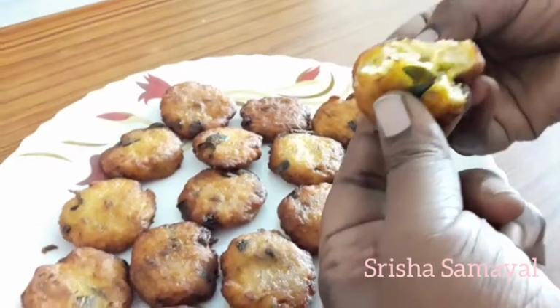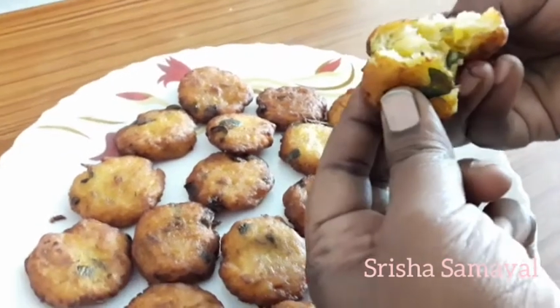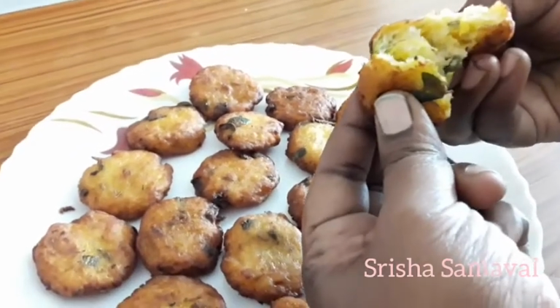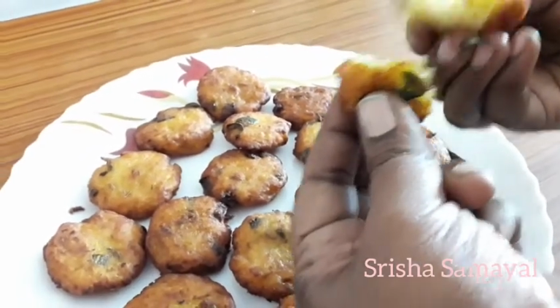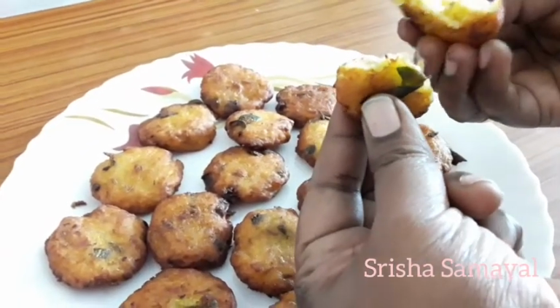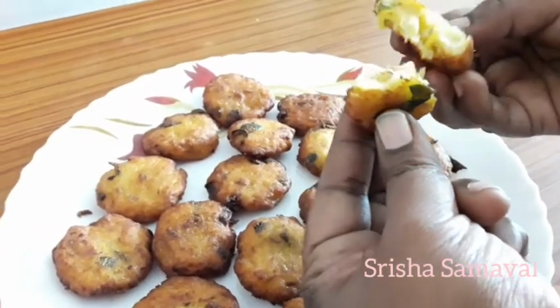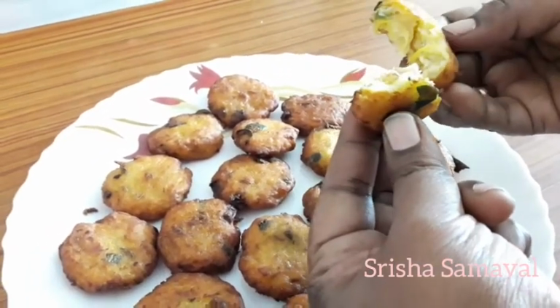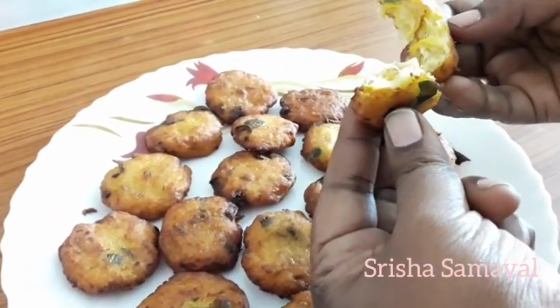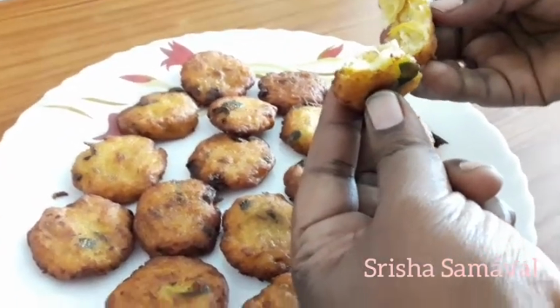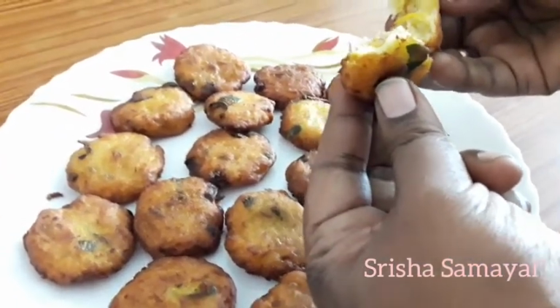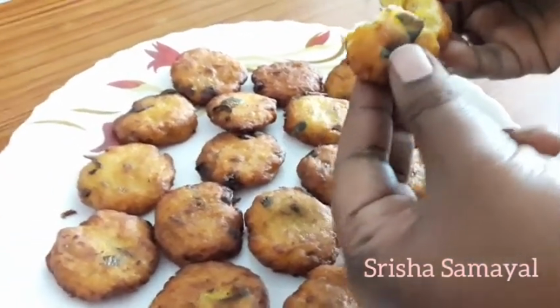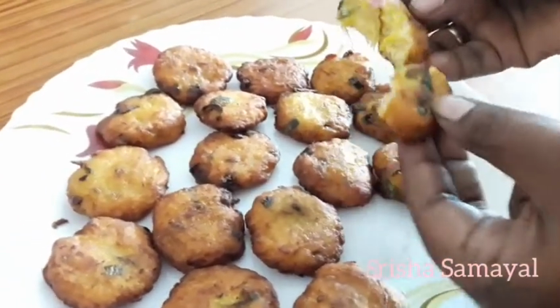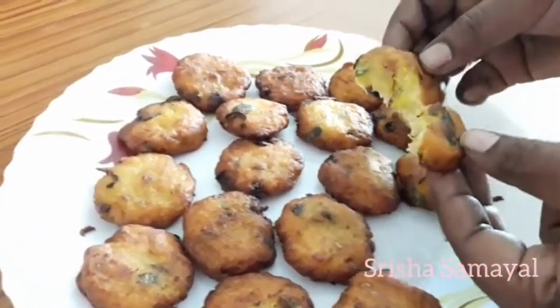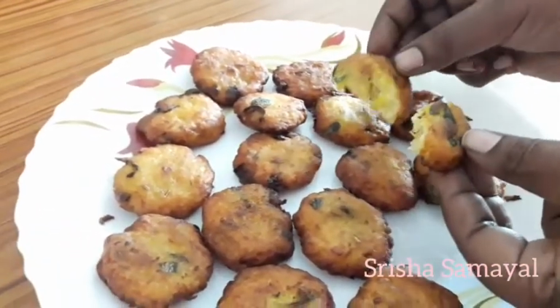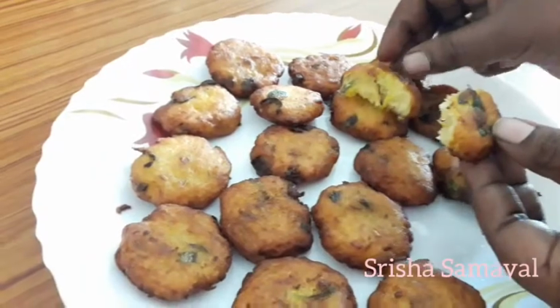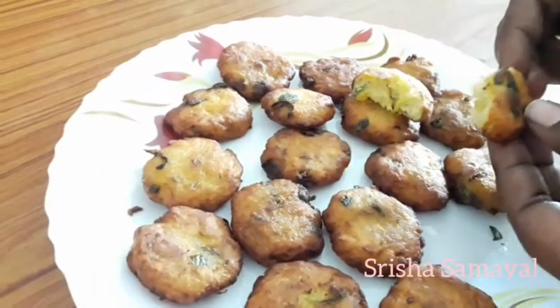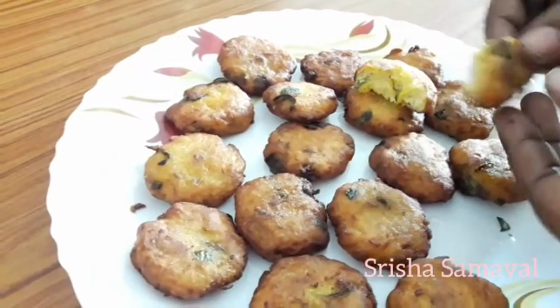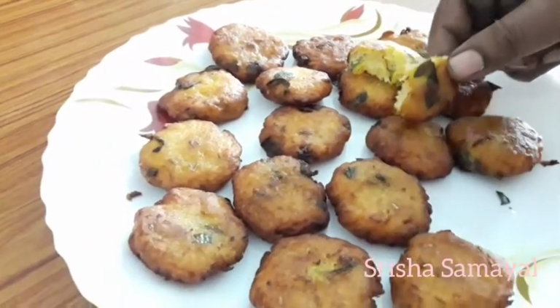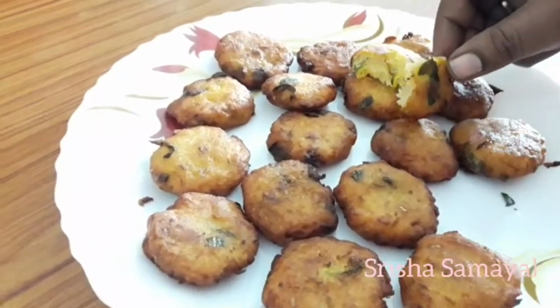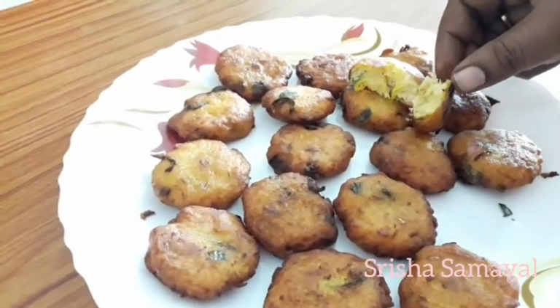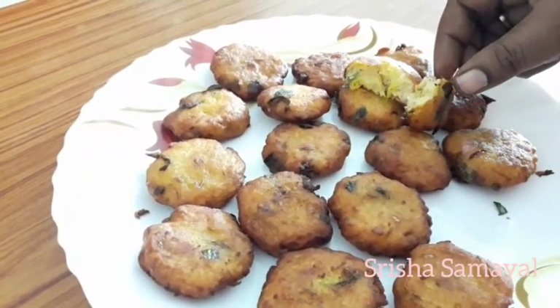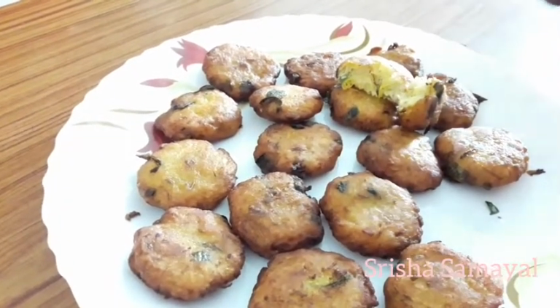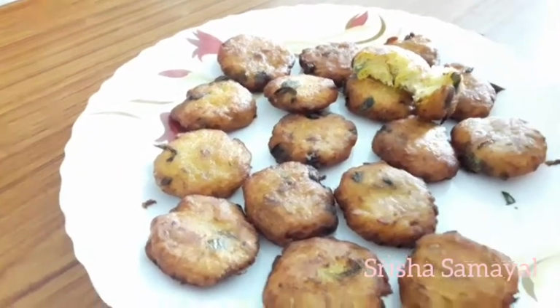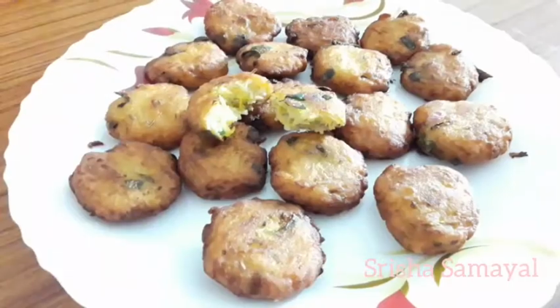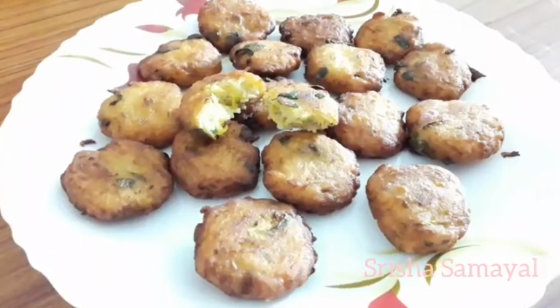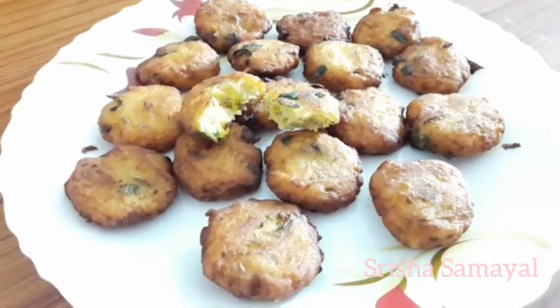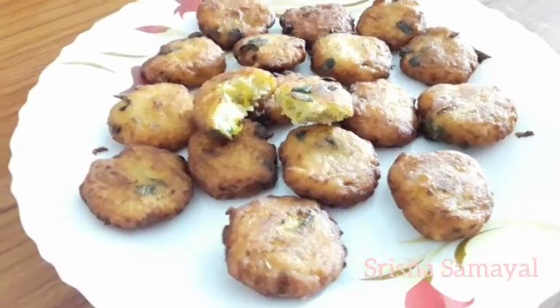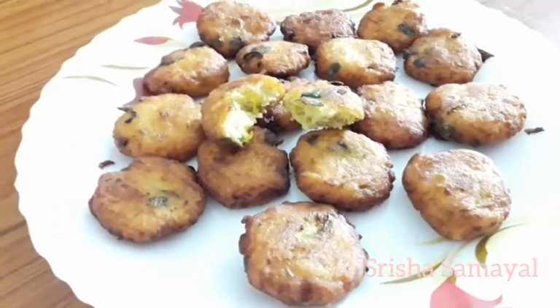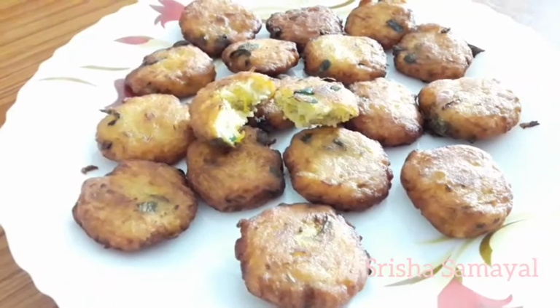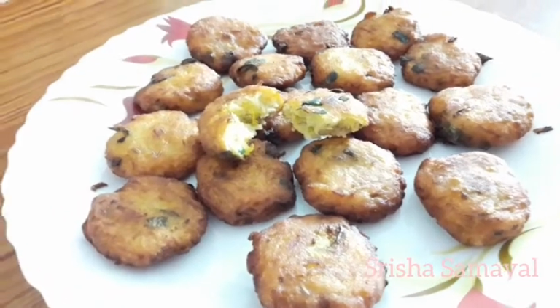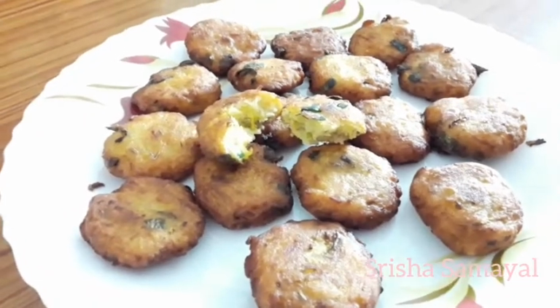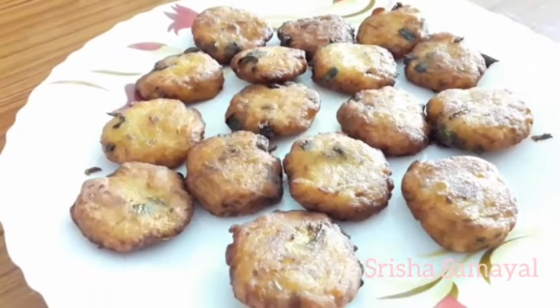If you don't have a knife, you can use a knife to cut. Please try this recipe. Subscribe and share this video. Thank you, friends.